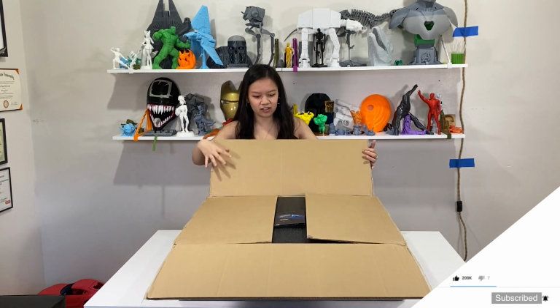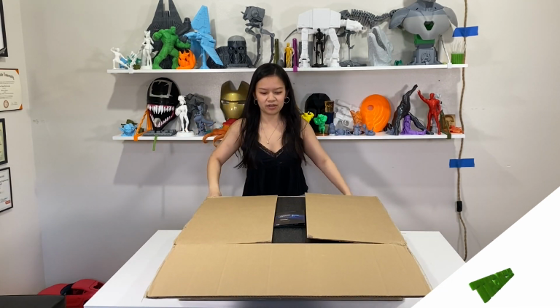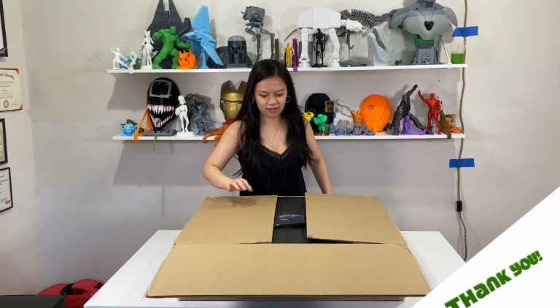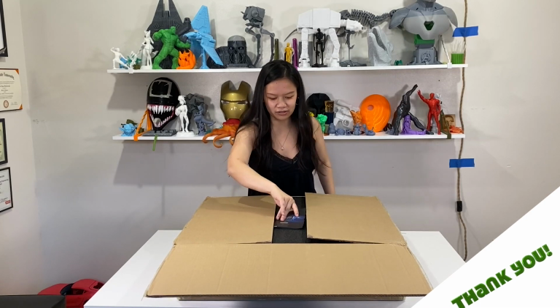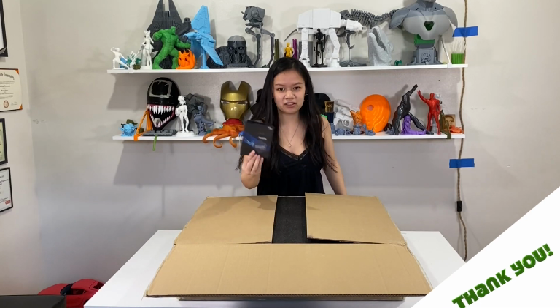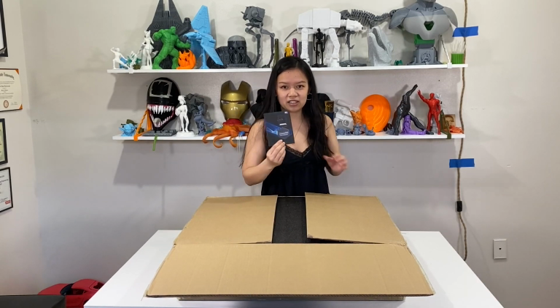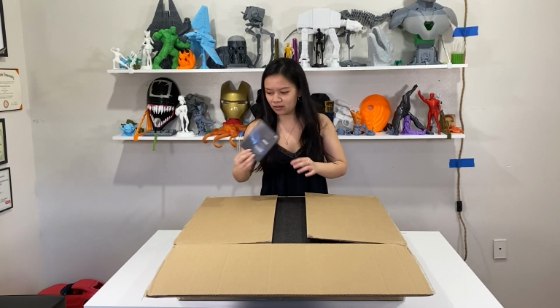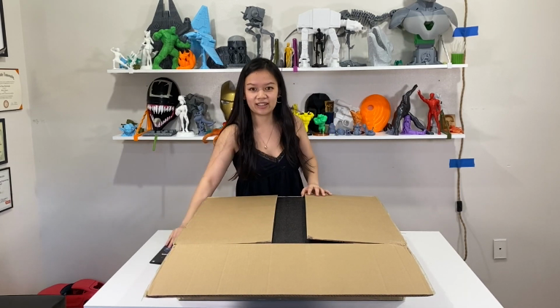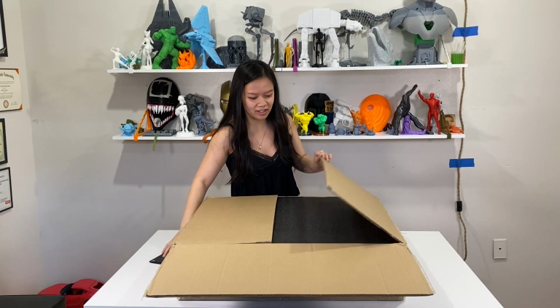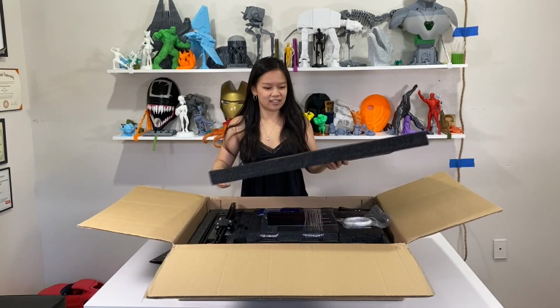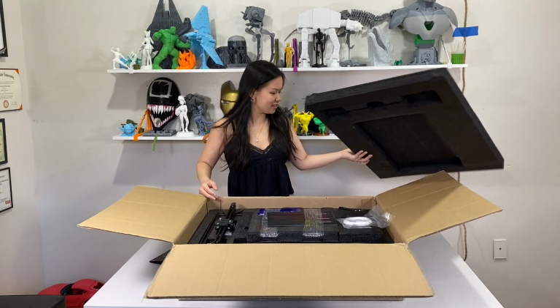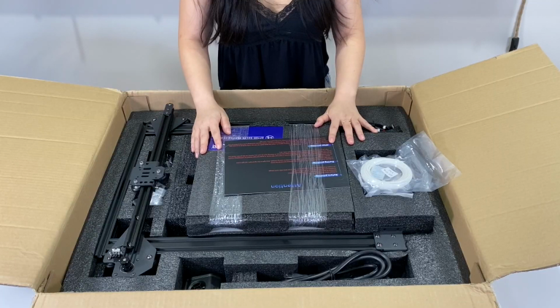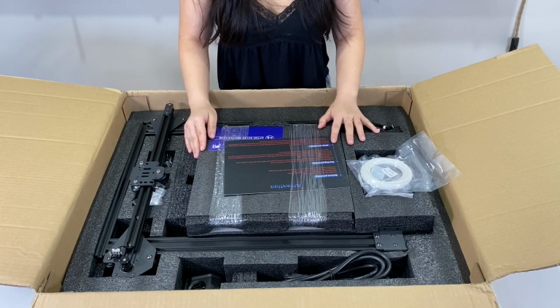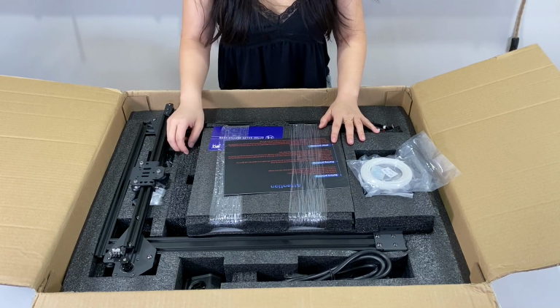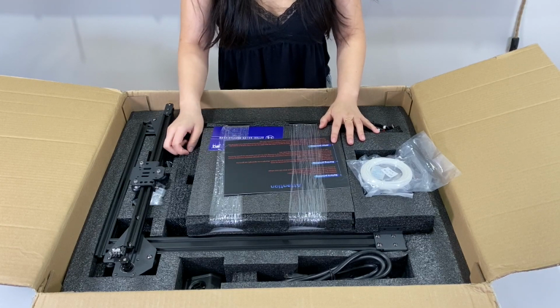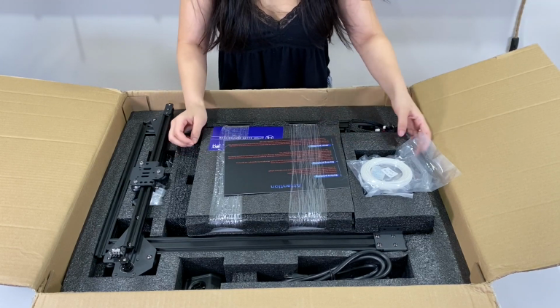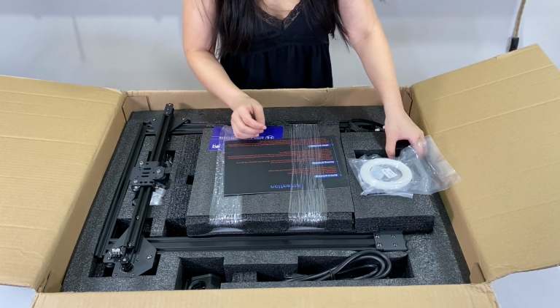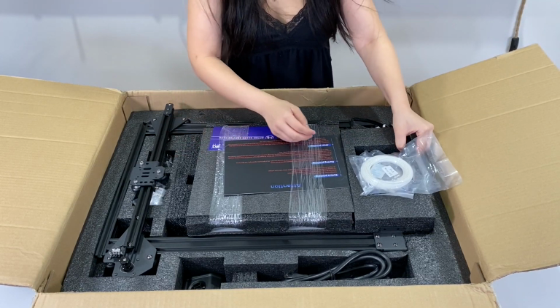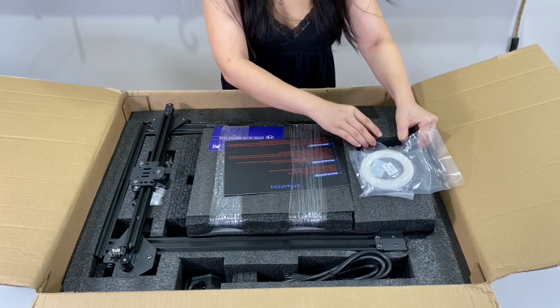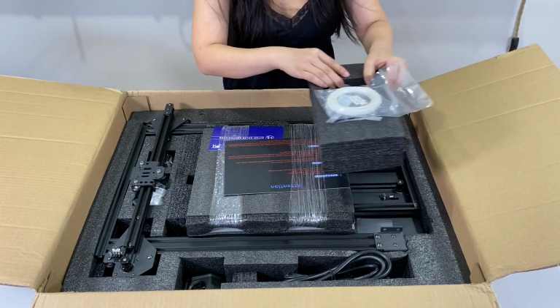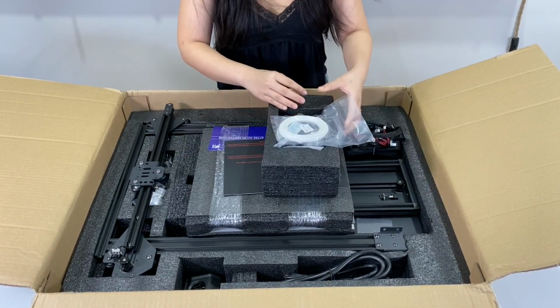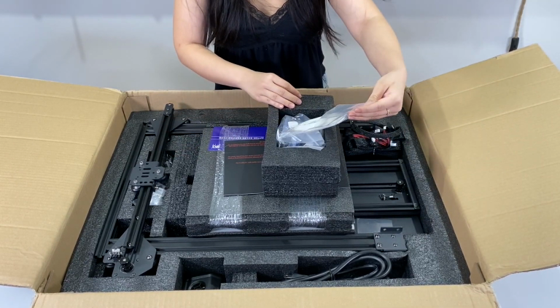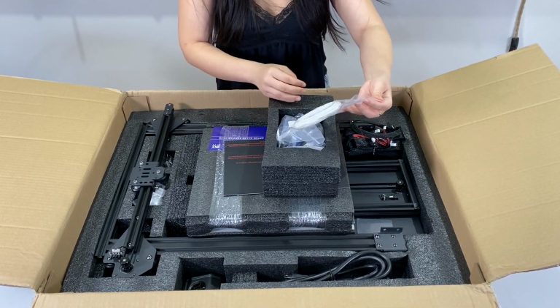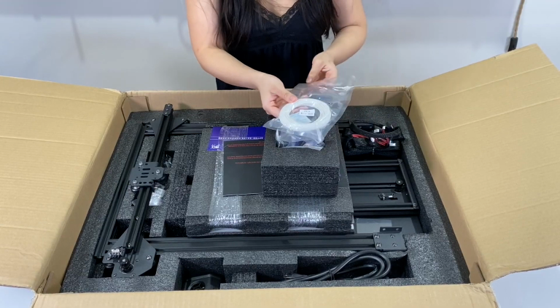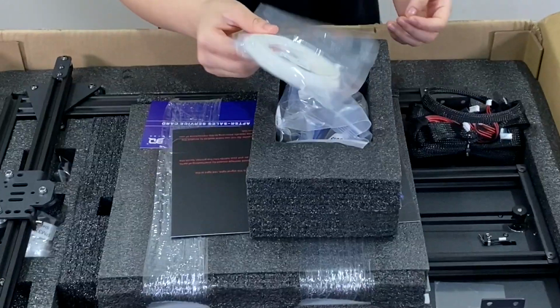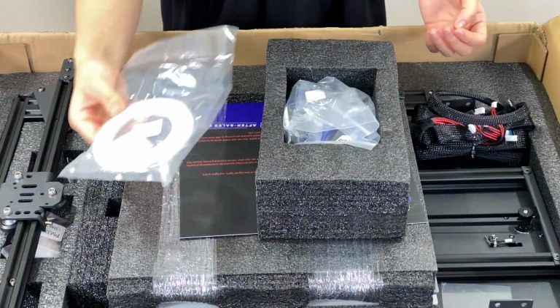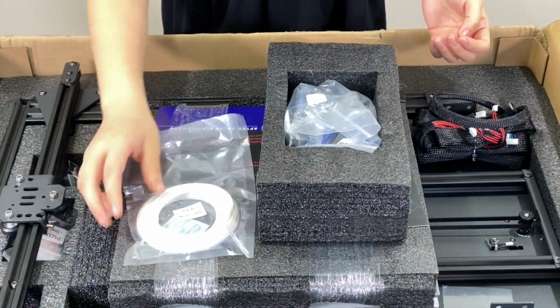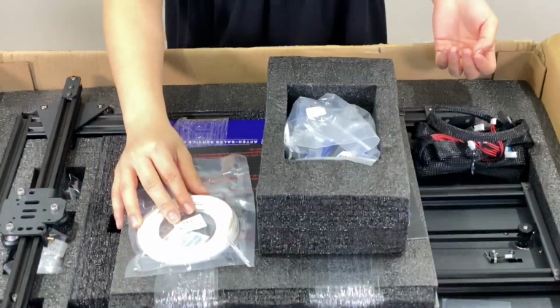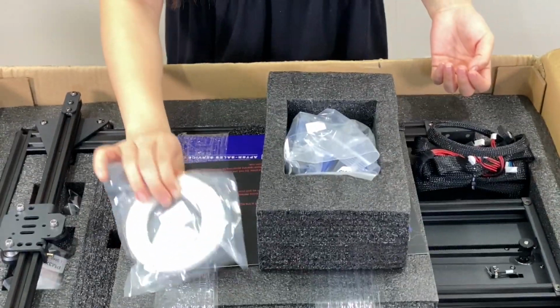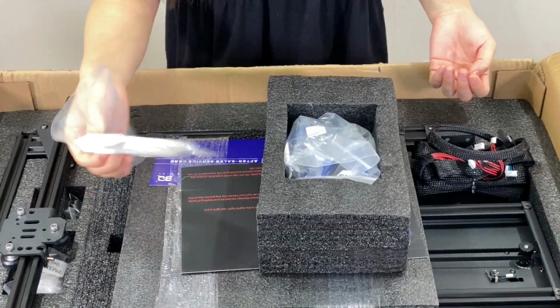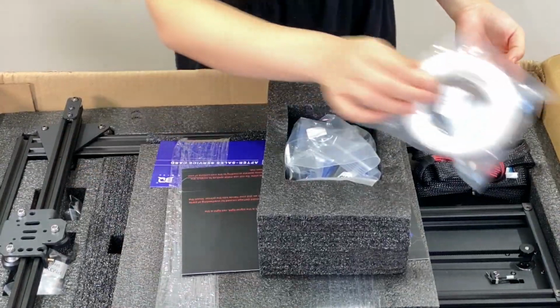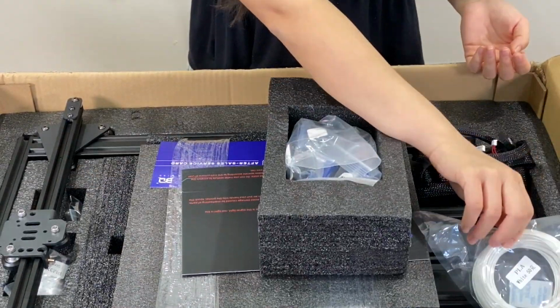Looks like we have a user manual here at the top. Let's start from the top and work our way down. Over here looks like we just have some PLA that they gave us — not a whole lot, but they gave us some. That's nice.